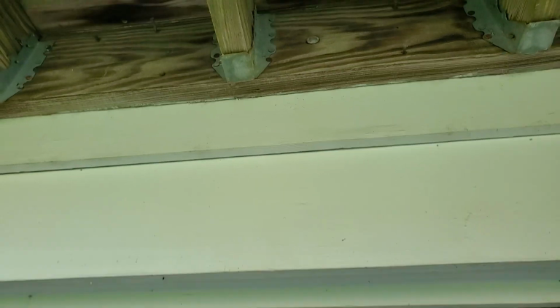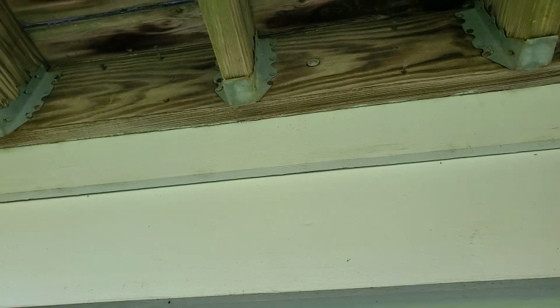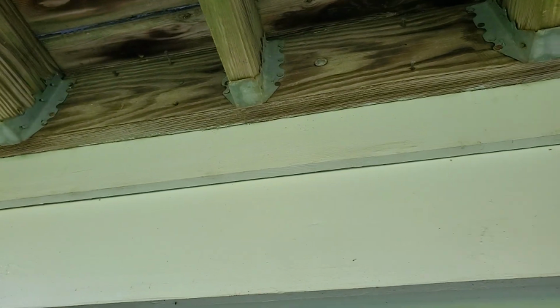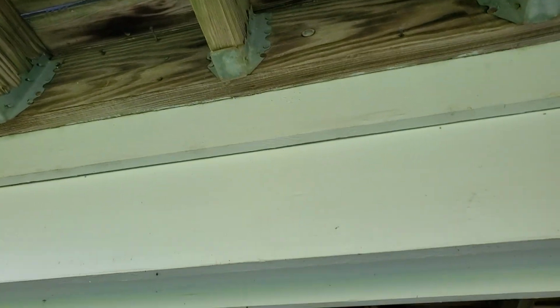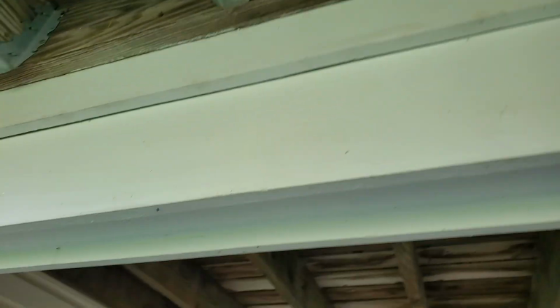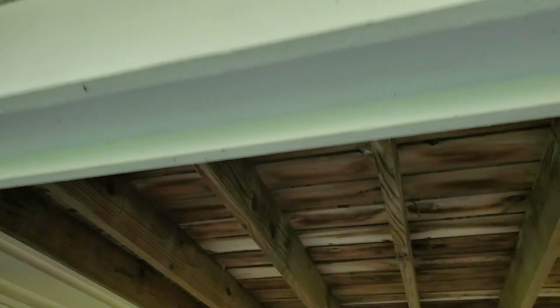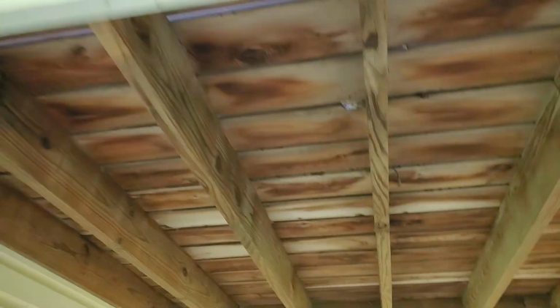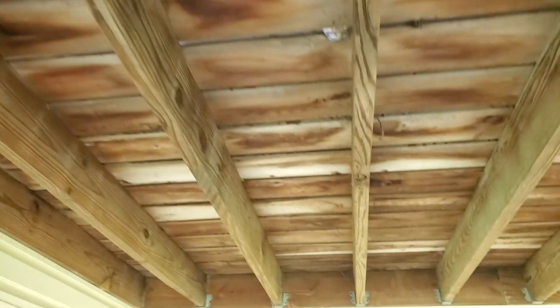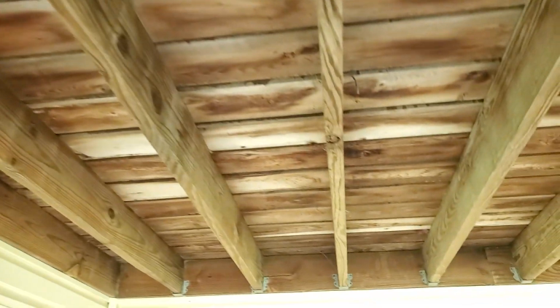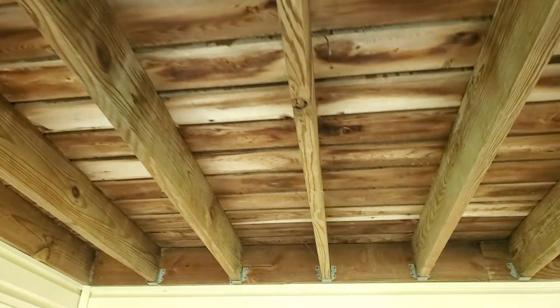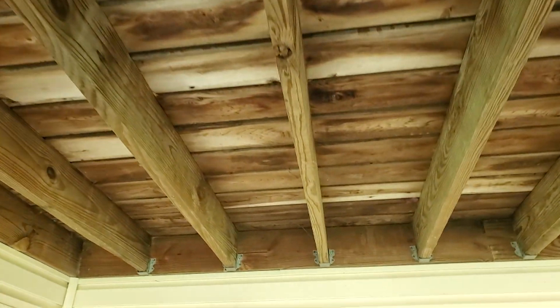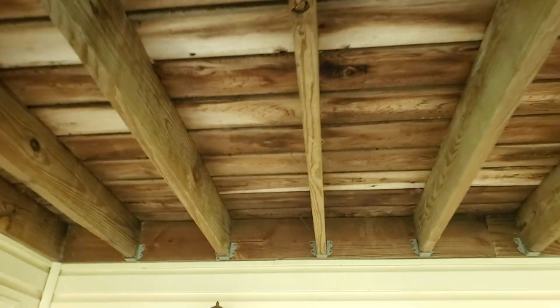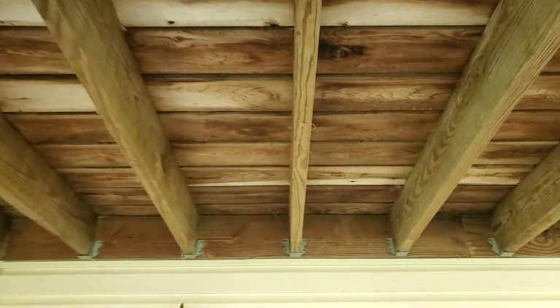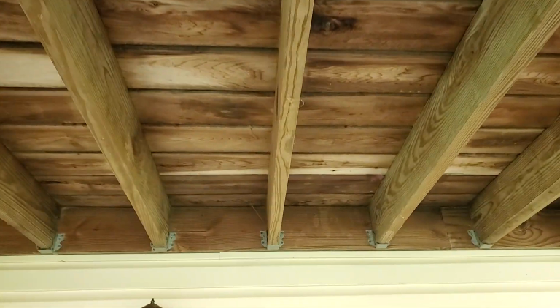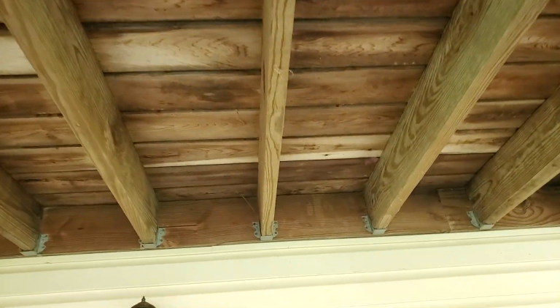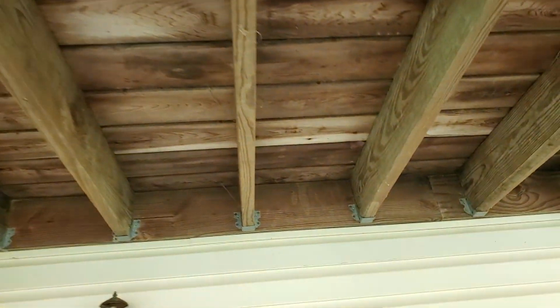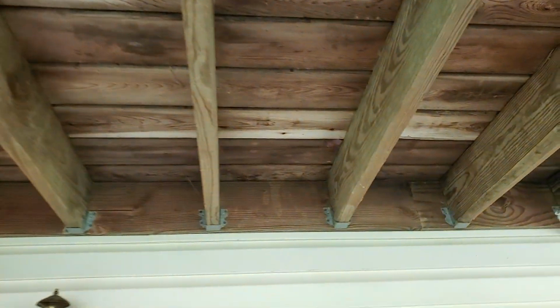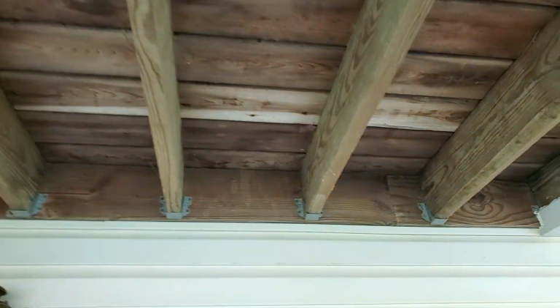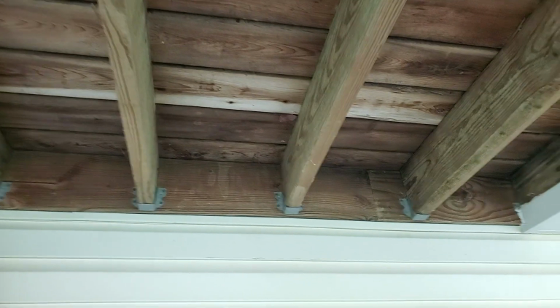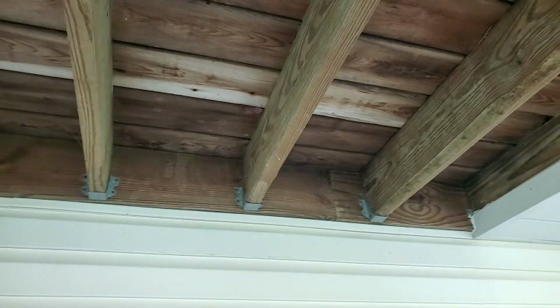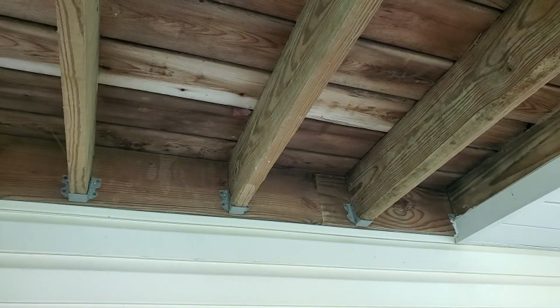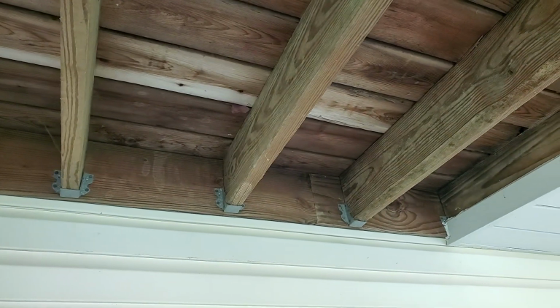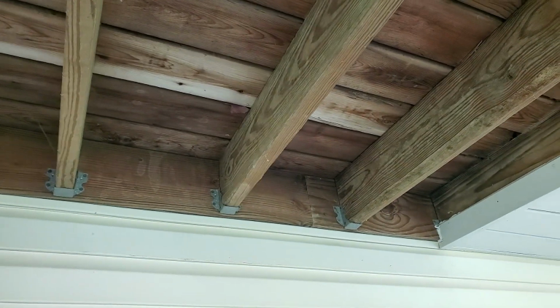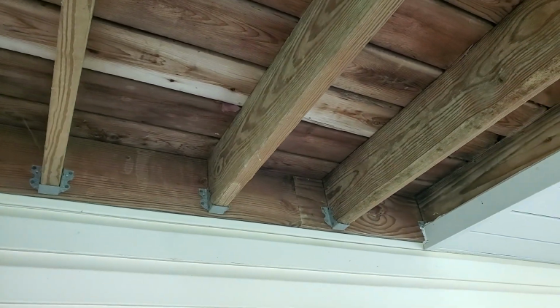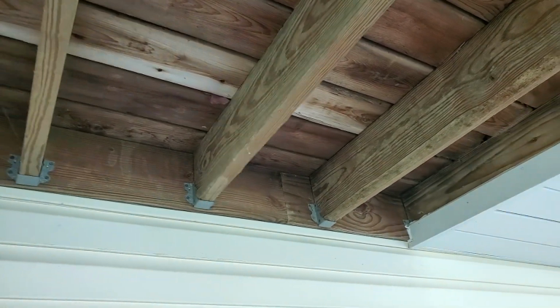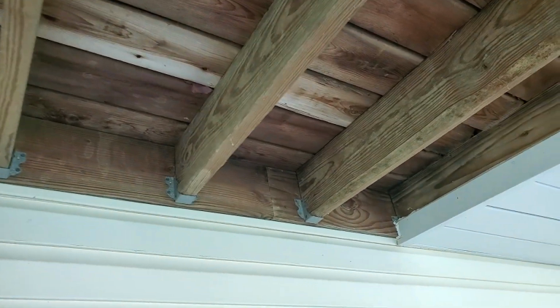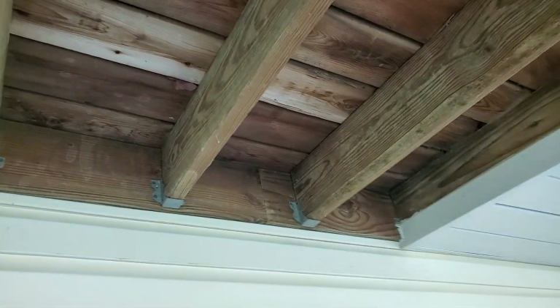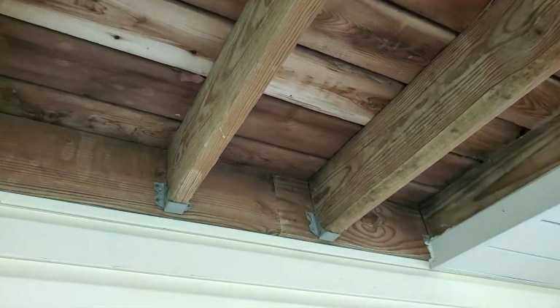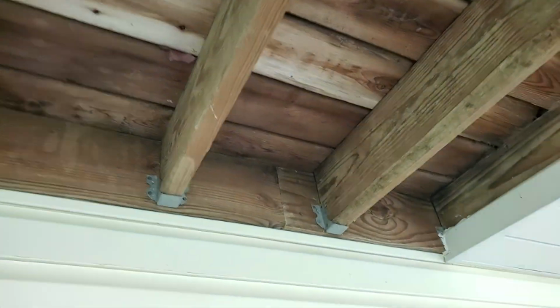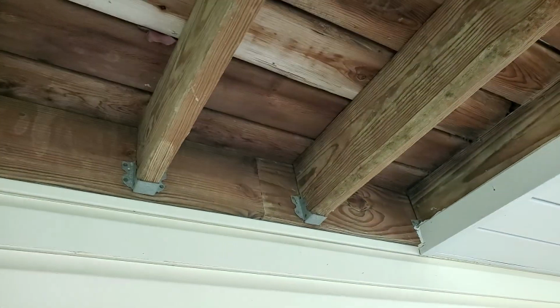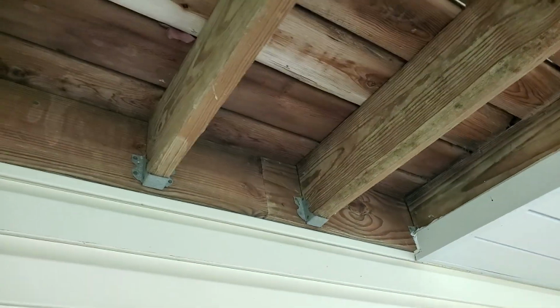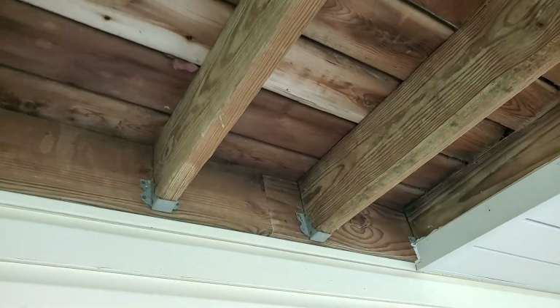Hello folks, today we're looking at doing a deck inspection. Coming up here in the month of May is the month that we do deck awareness month.